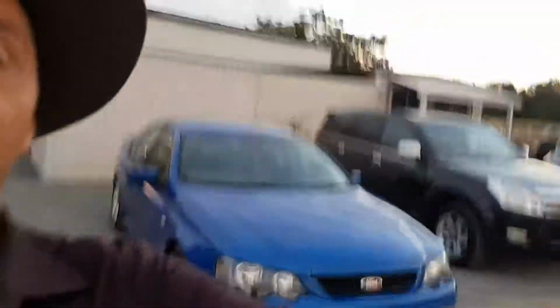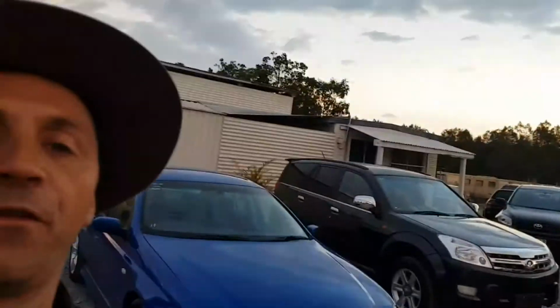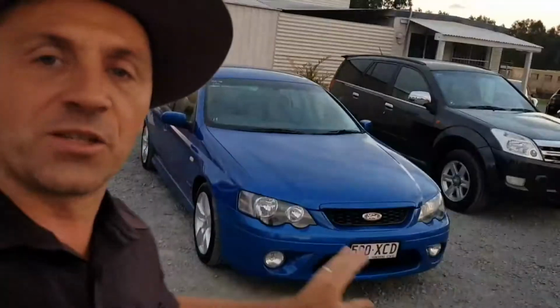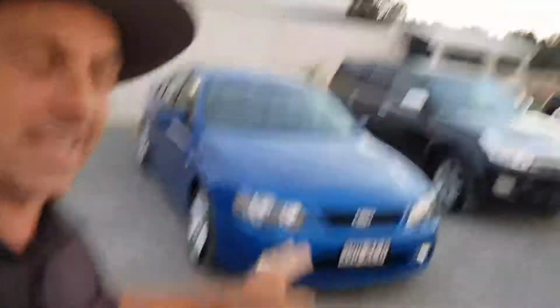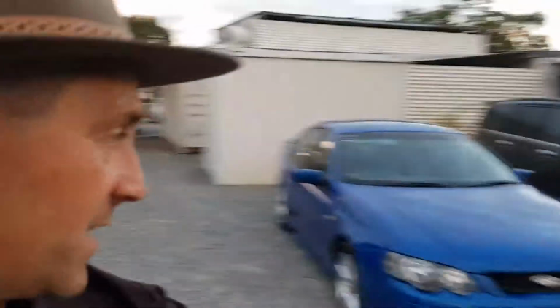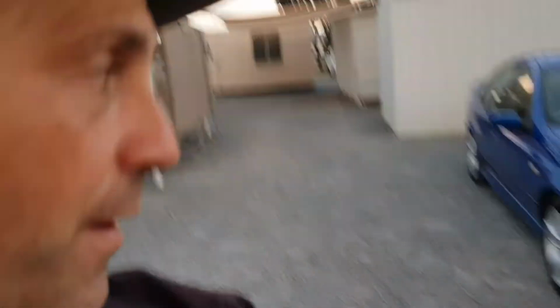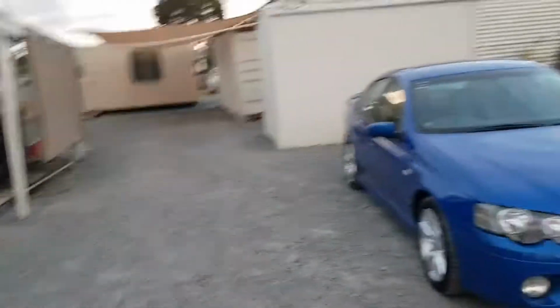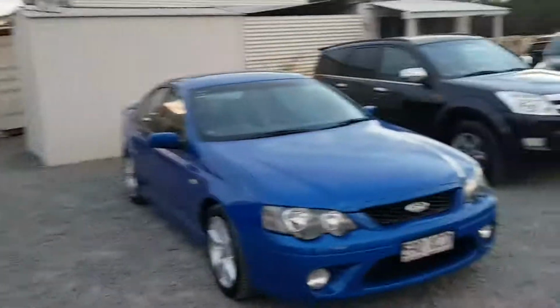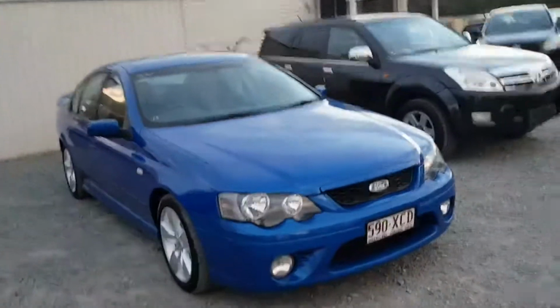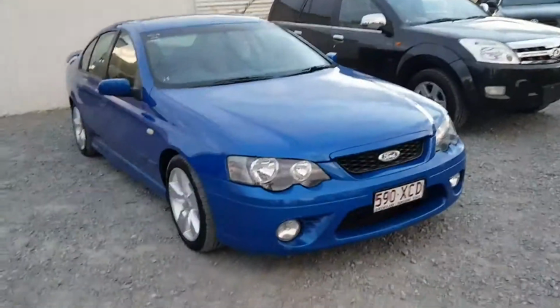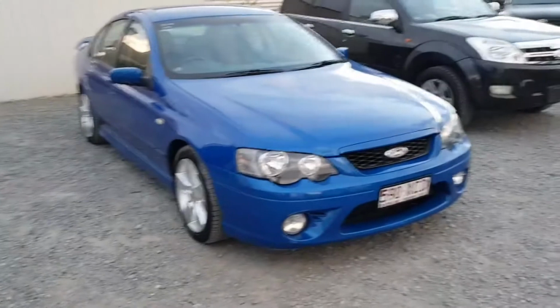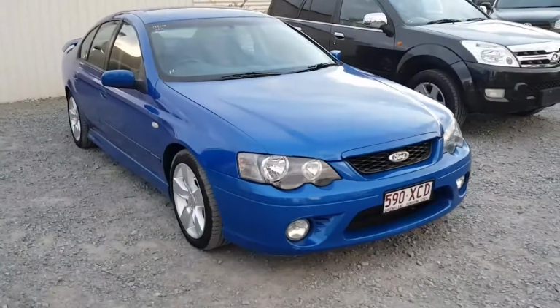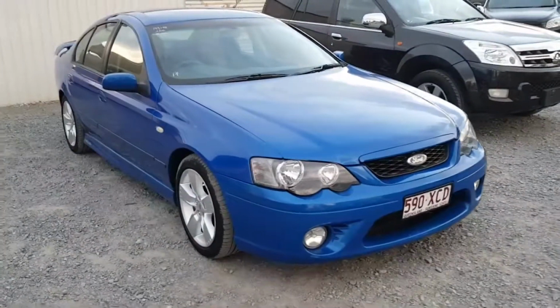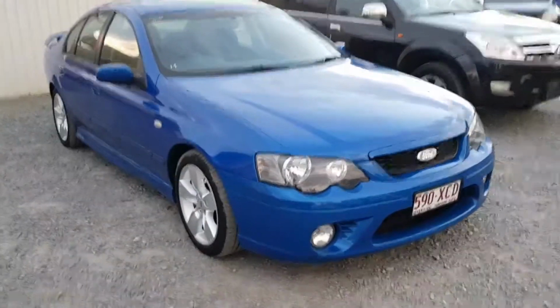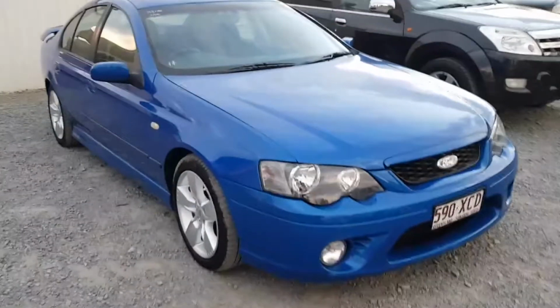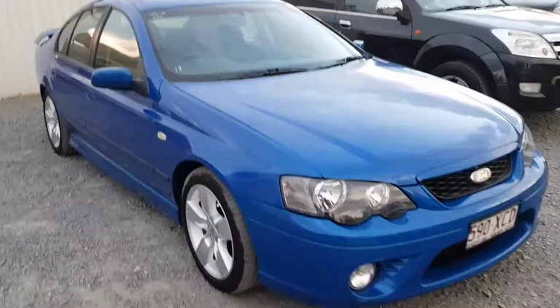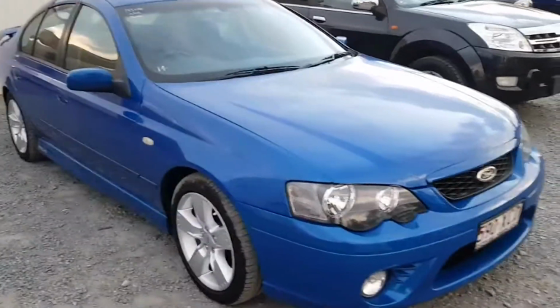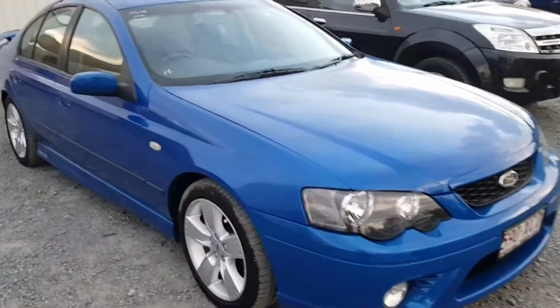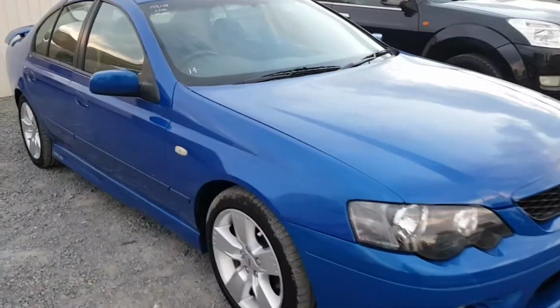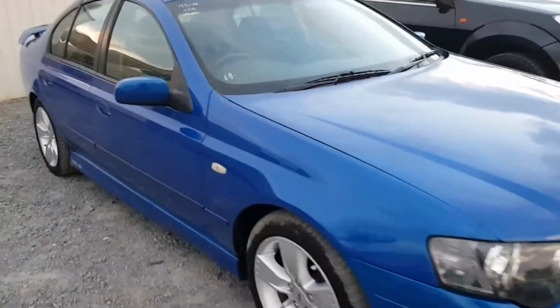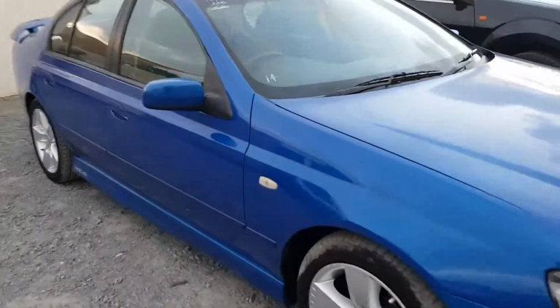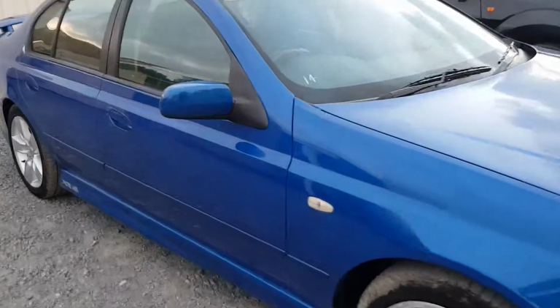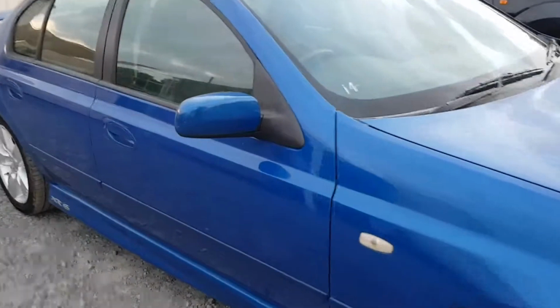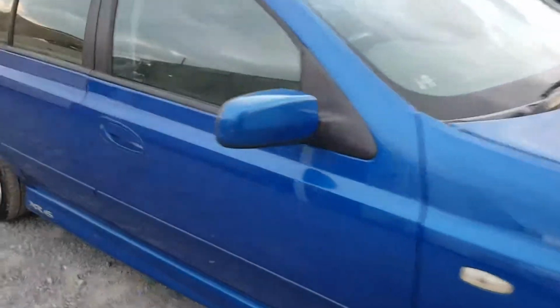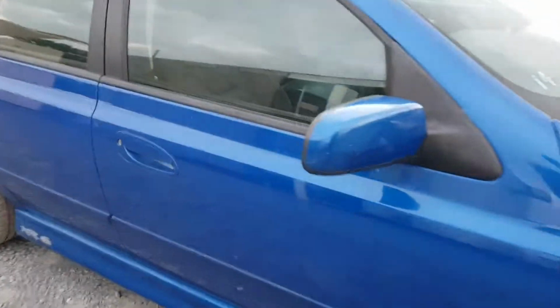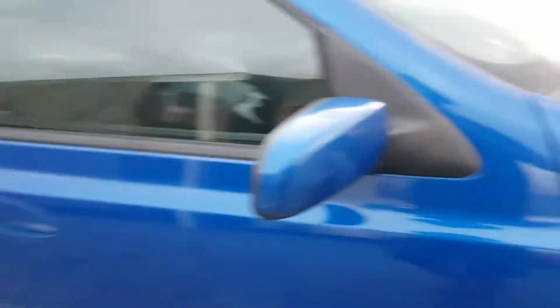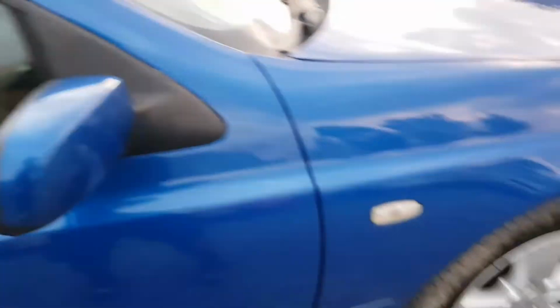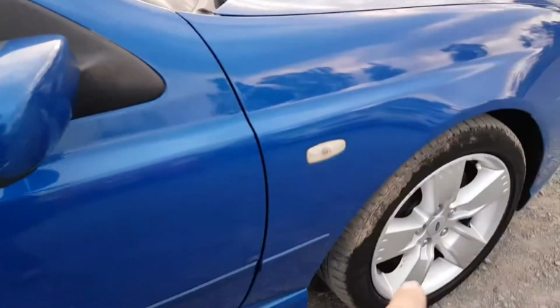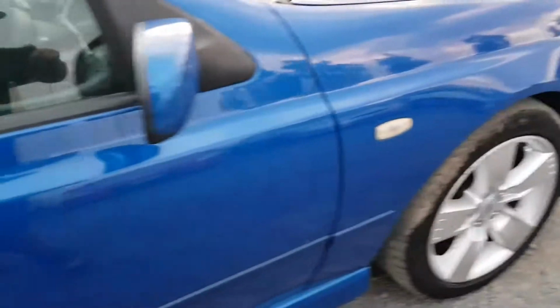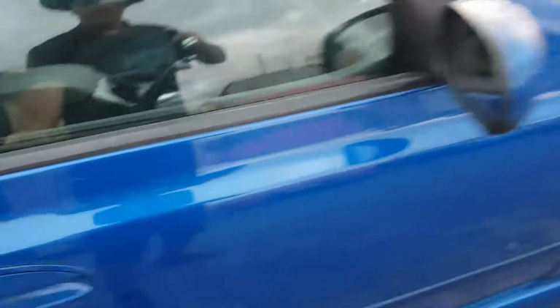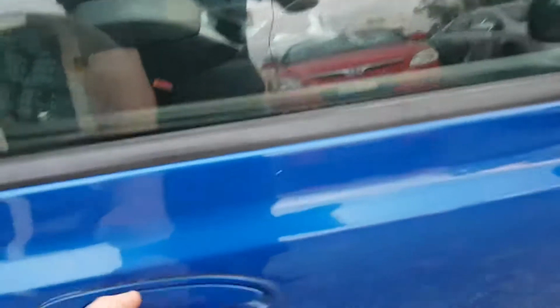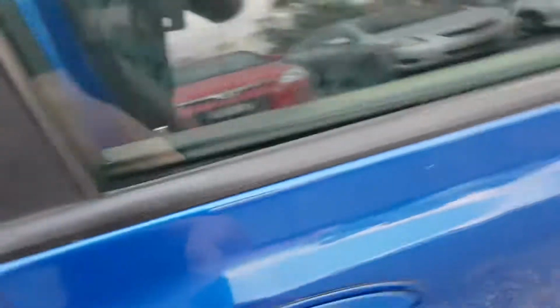Hey, if you're looking for a 2006 BF XR6 Ford Falcon in the pretty blue colour, got one for sale right here — might suit you. Let's have a look around the car itself, in beautiful condition, got the alloy wheels as they do in the blue colour.